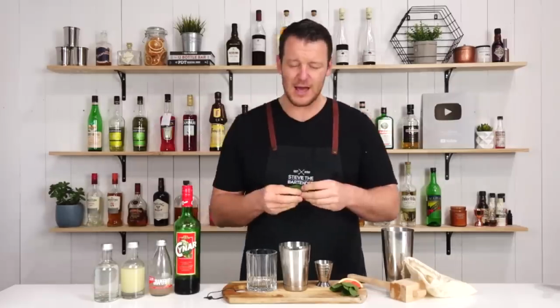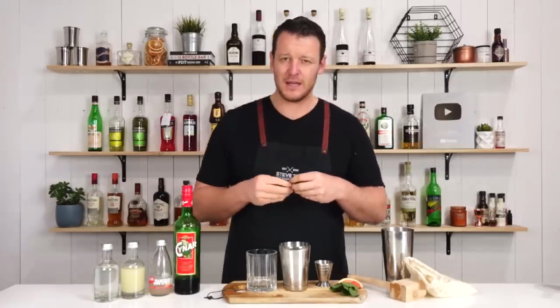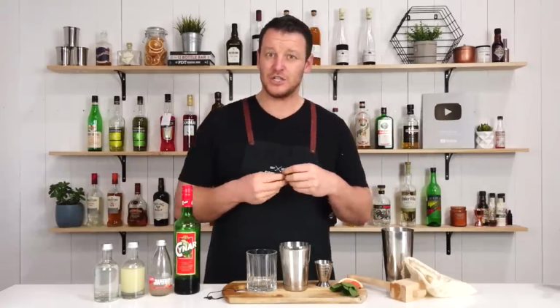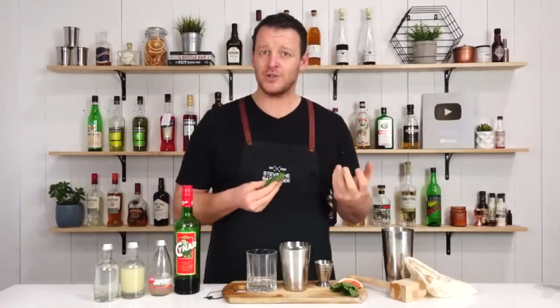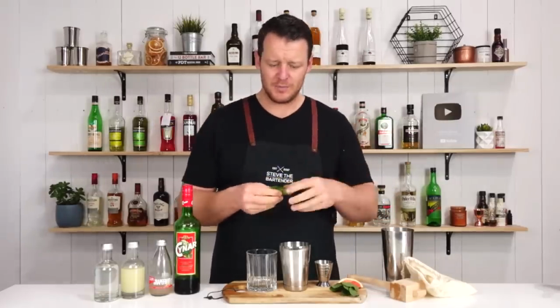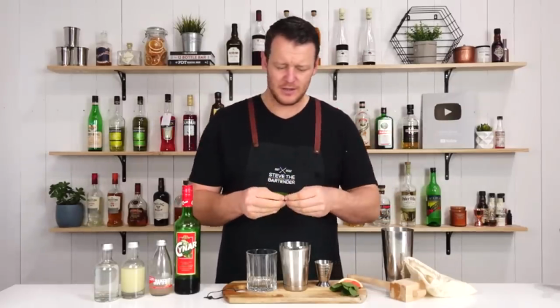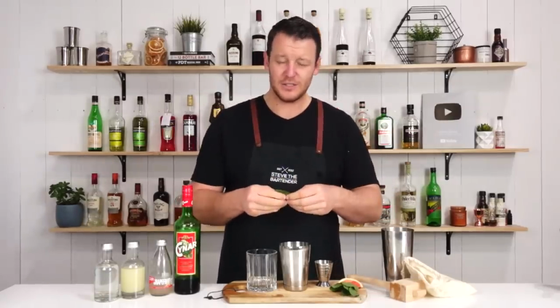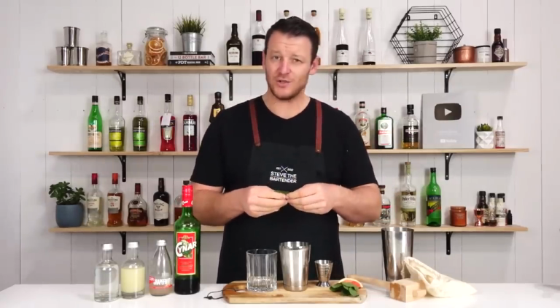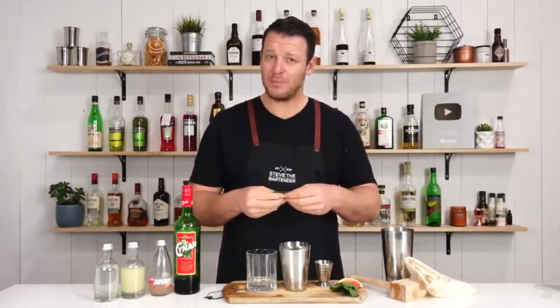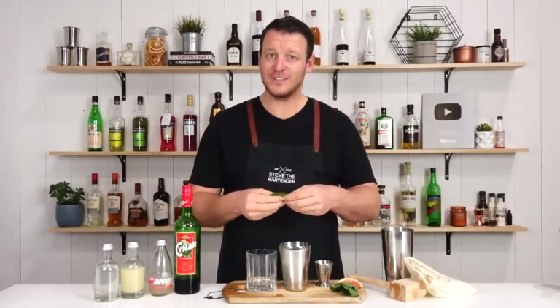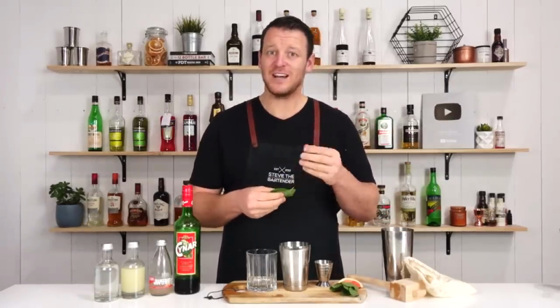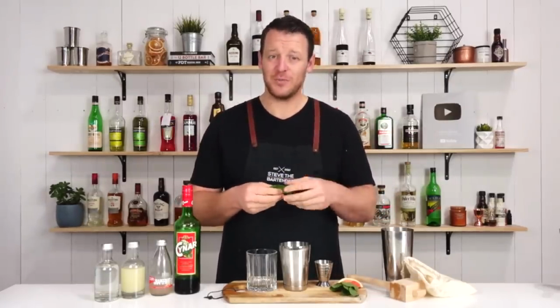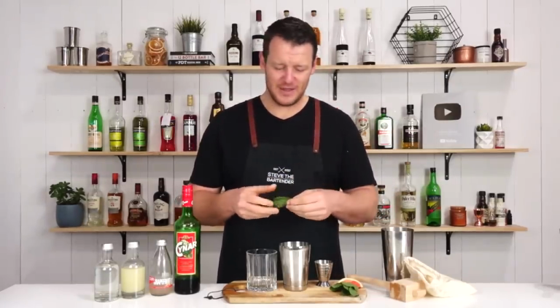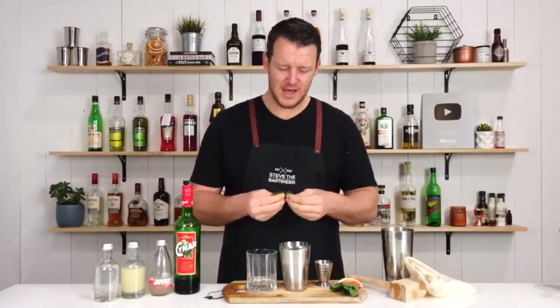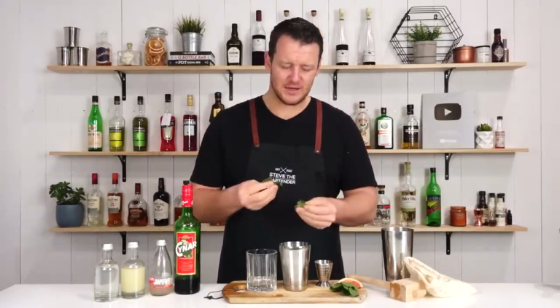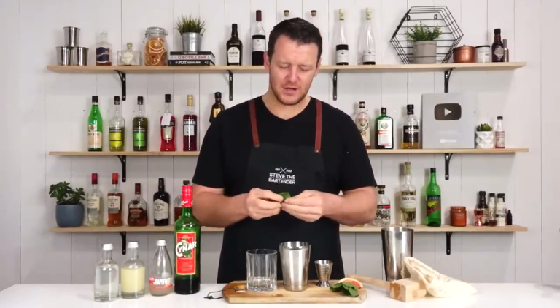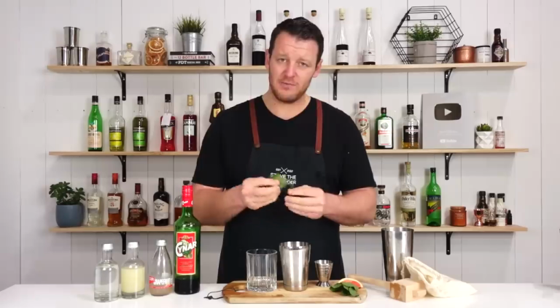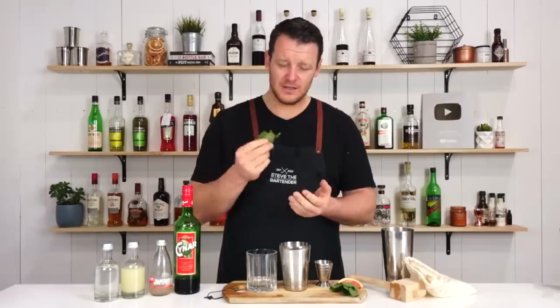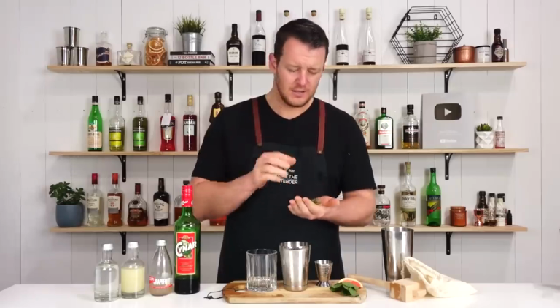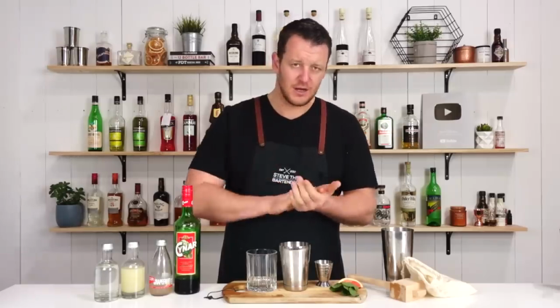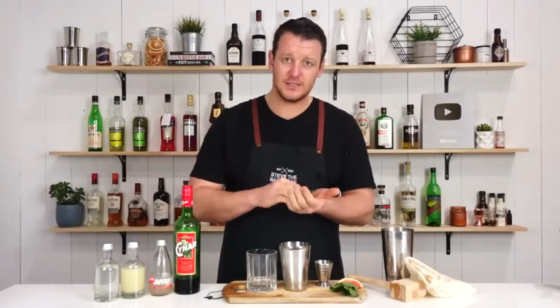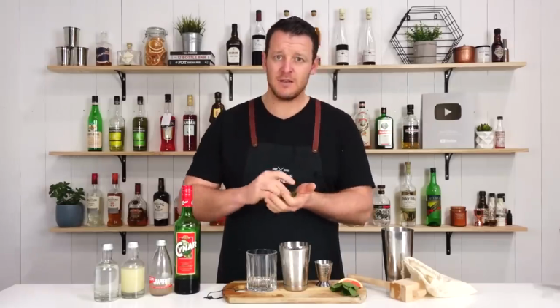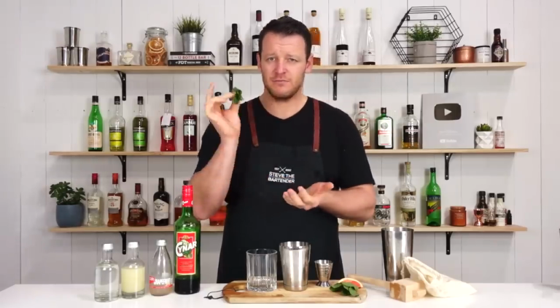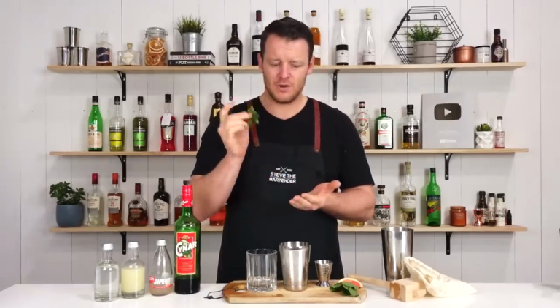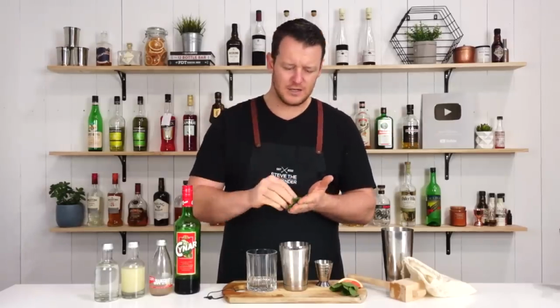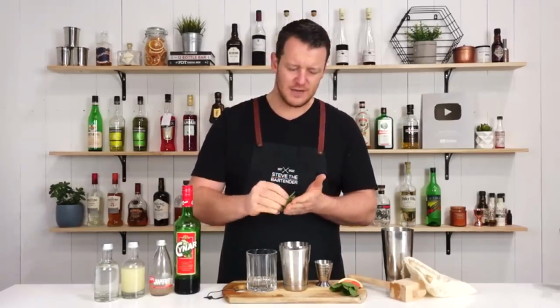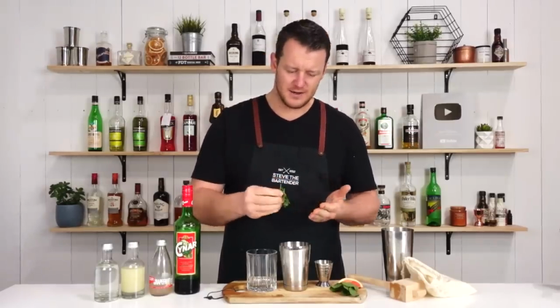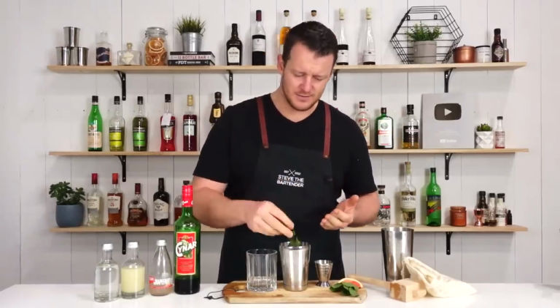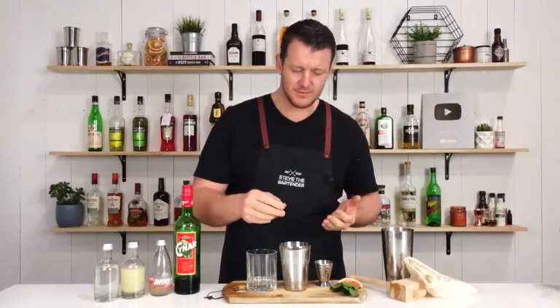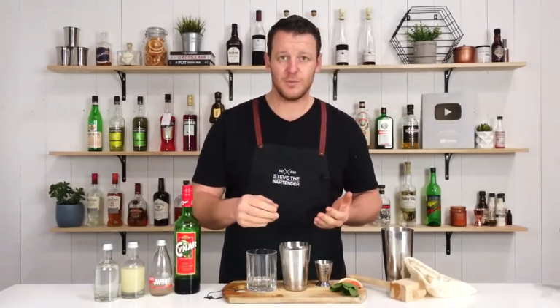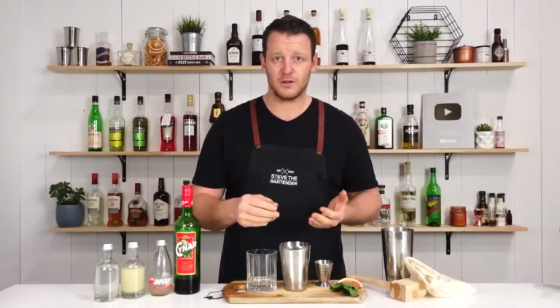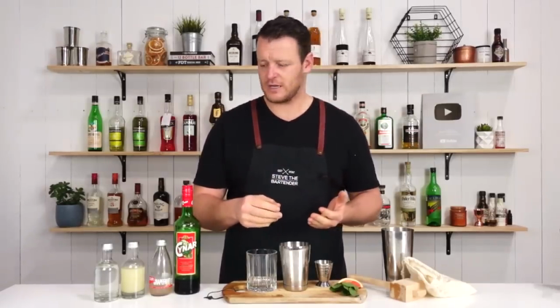This looks like a really interesting cocktail — it's a Chinar Julep, and it's got a little bit of mint in it. So I'm just going to tear the mint, three large leaves, and drop it into the cocktail shaker.